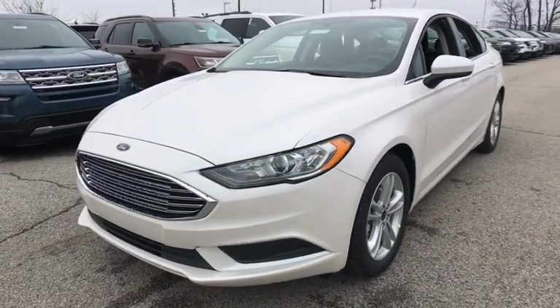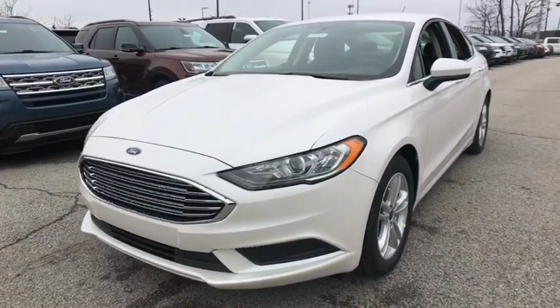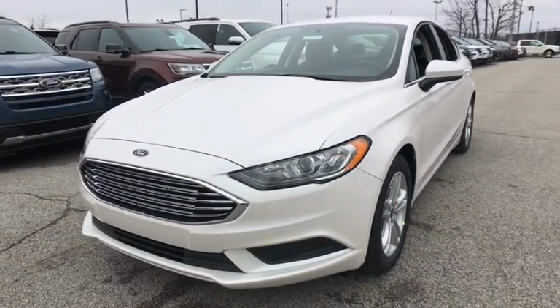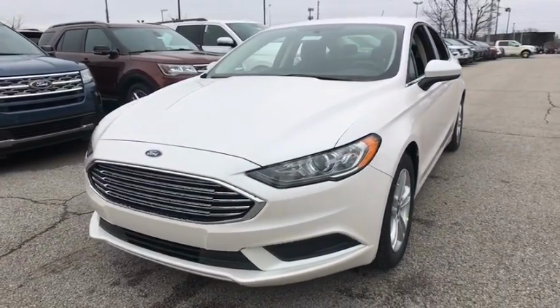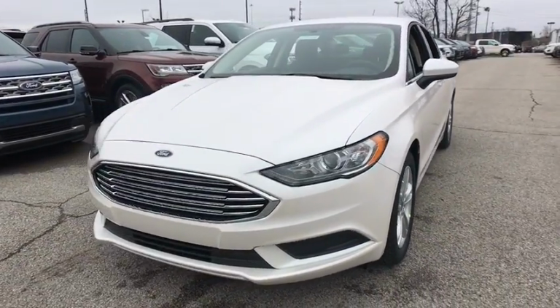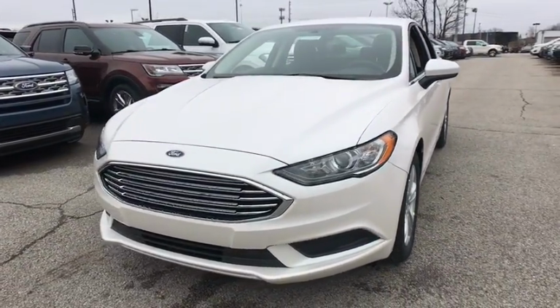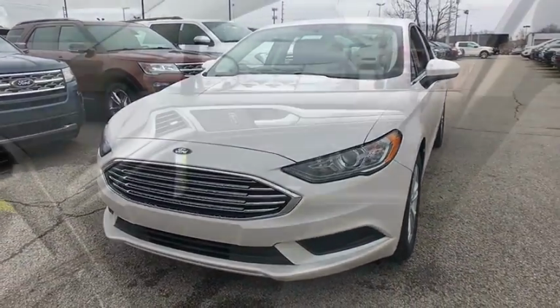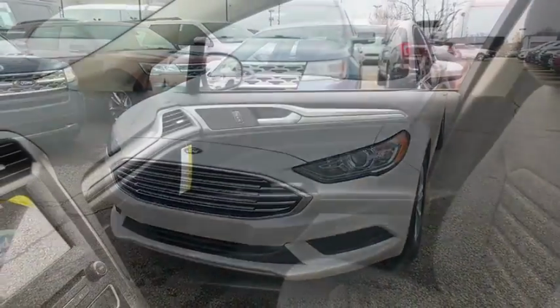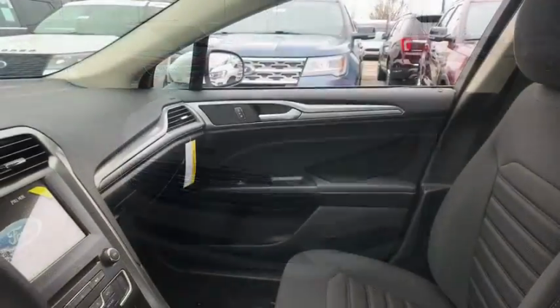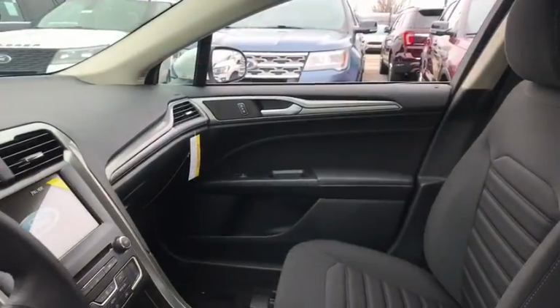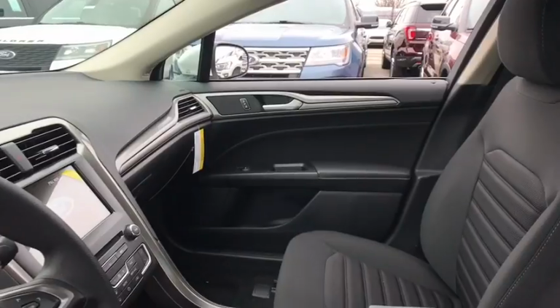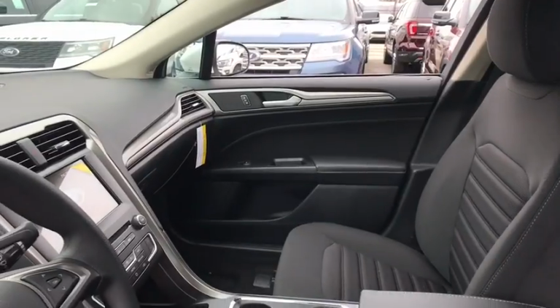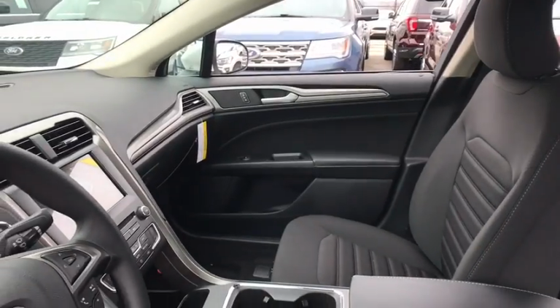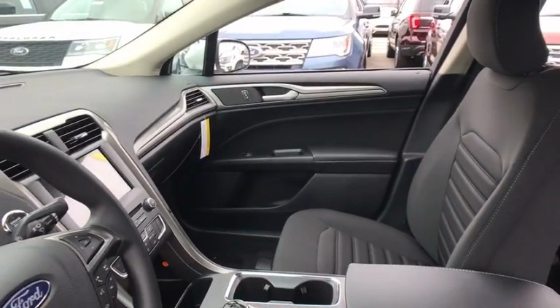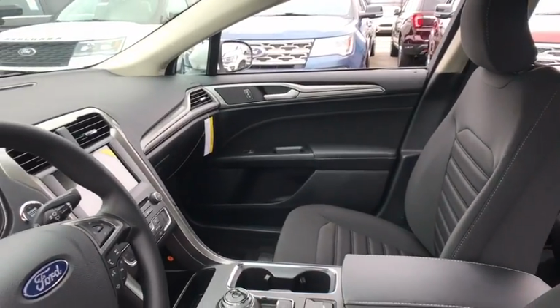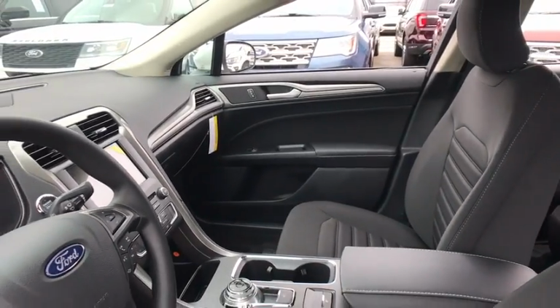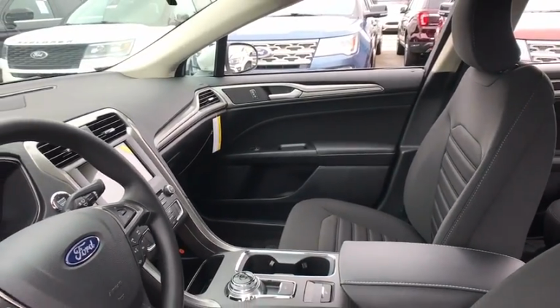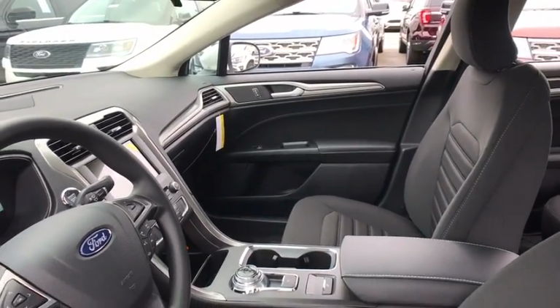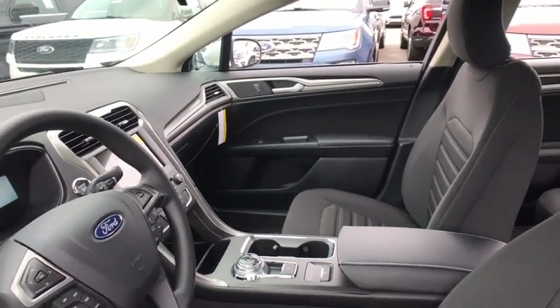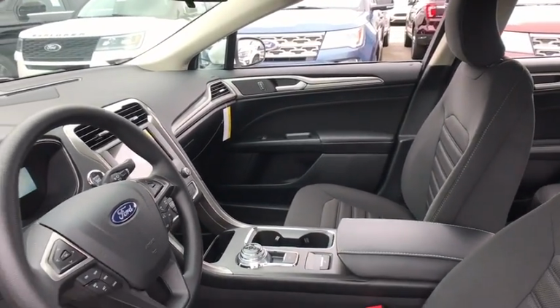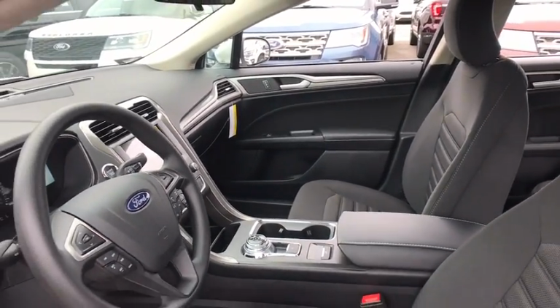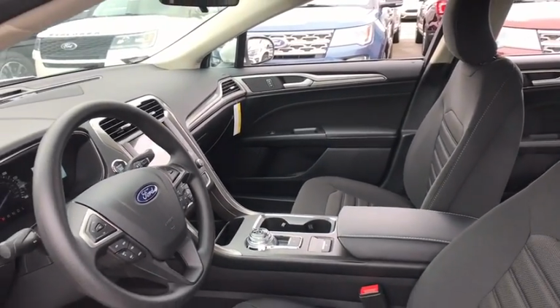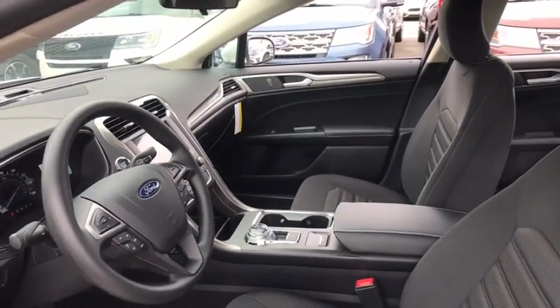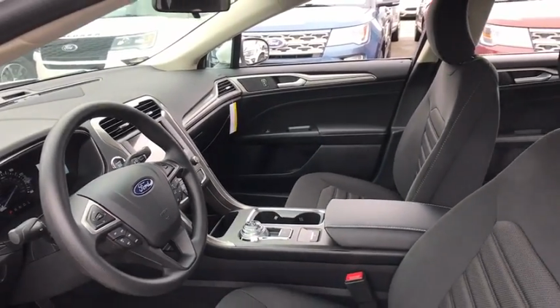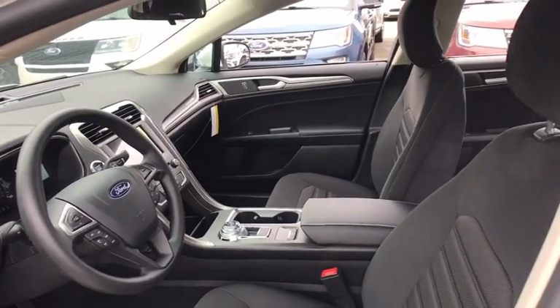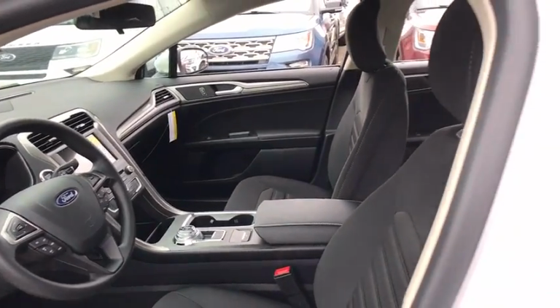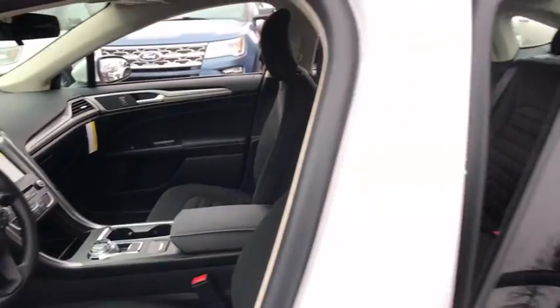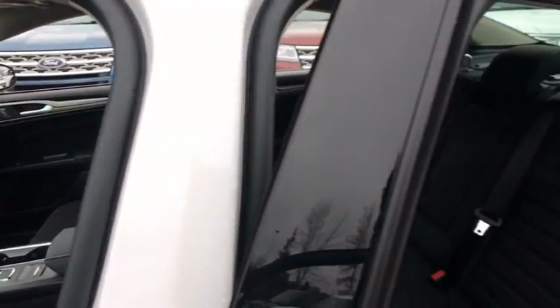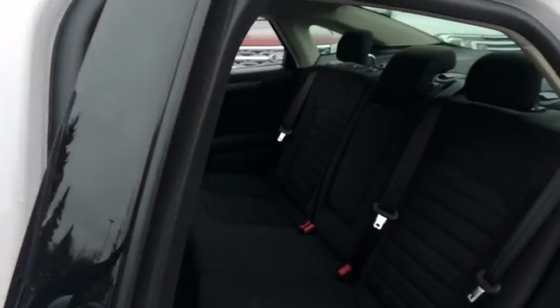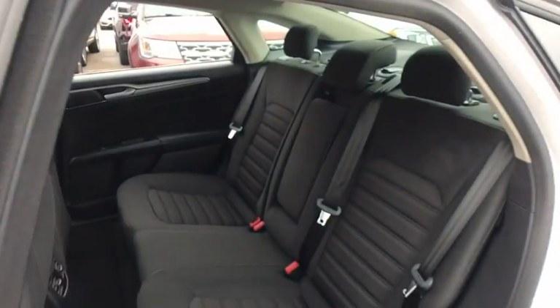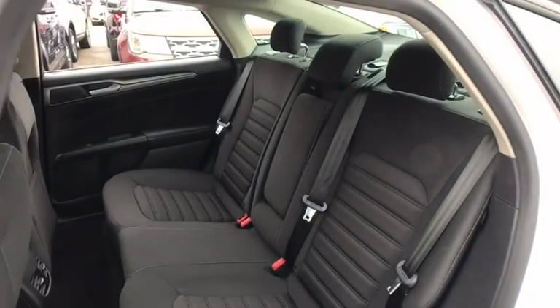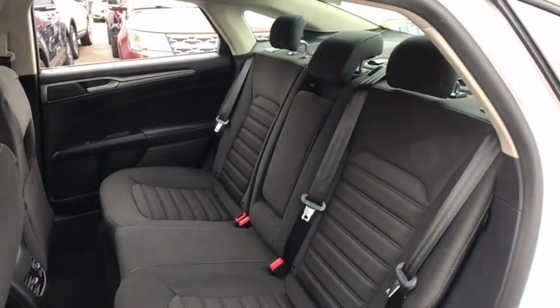Power passenger seat, traction control, dual airbags, alloy wheels, power steering, four-wheel disc brakes, electronic stability control, compass, CD player.